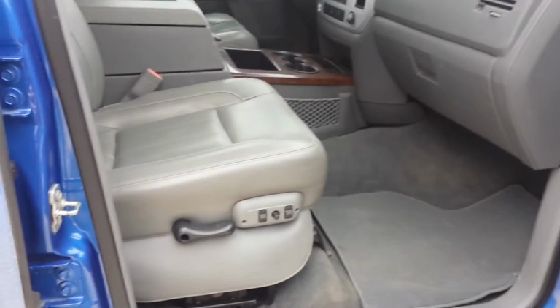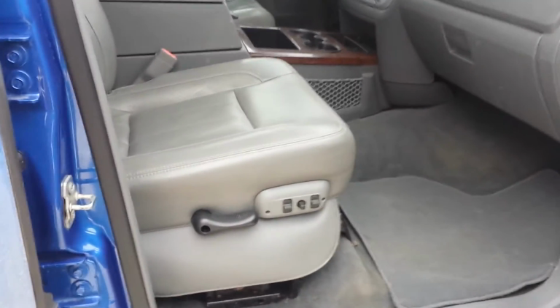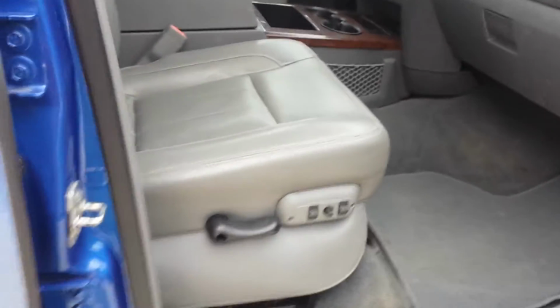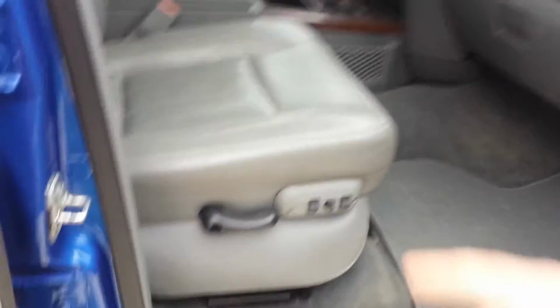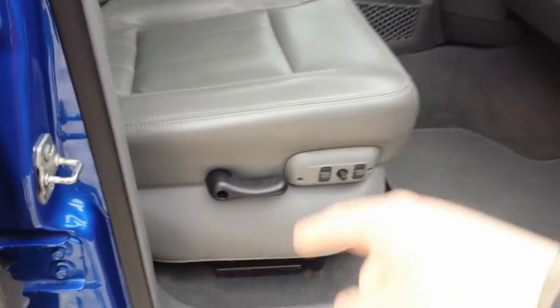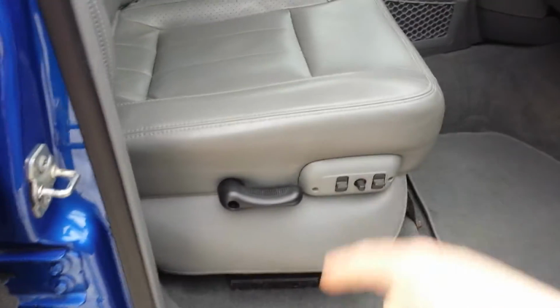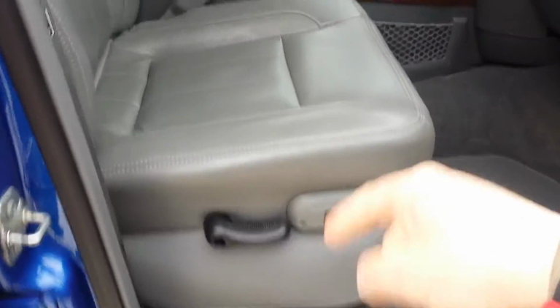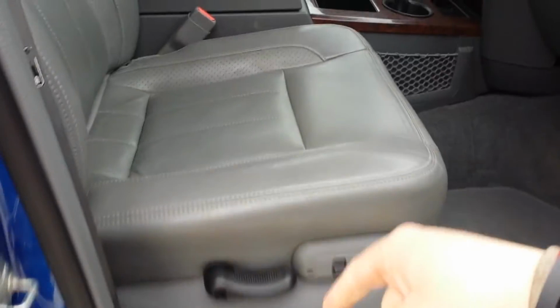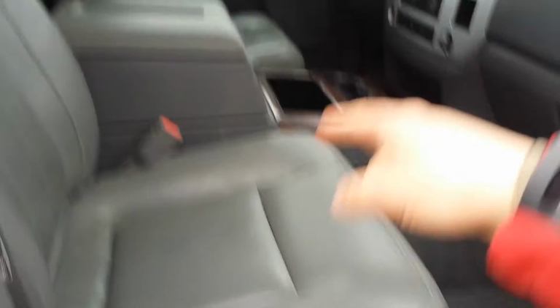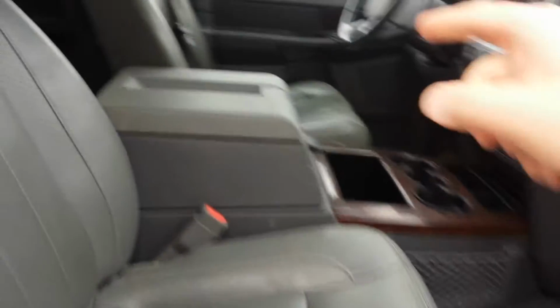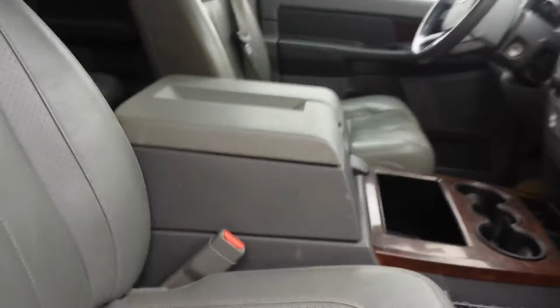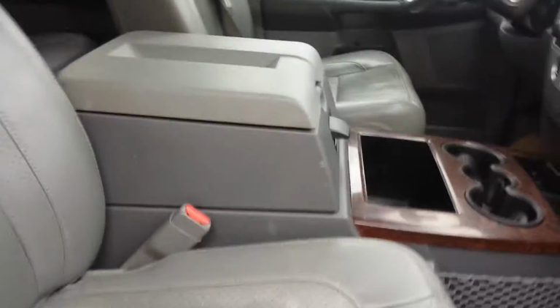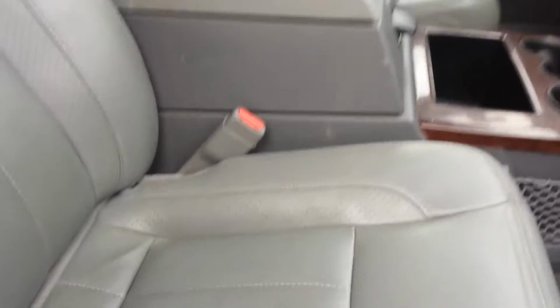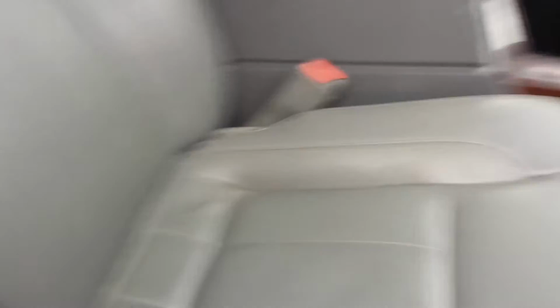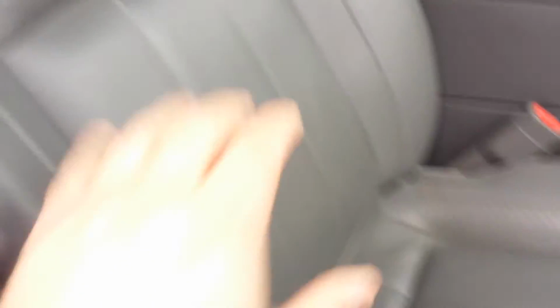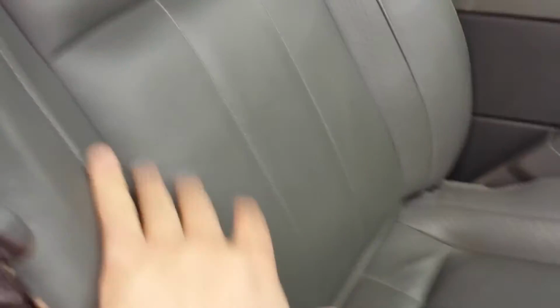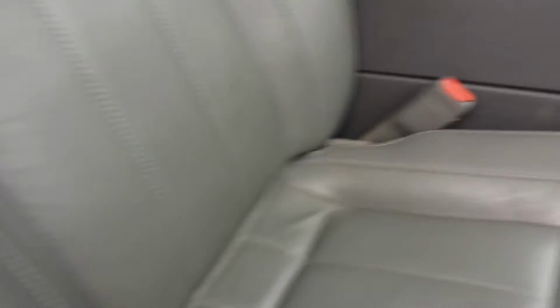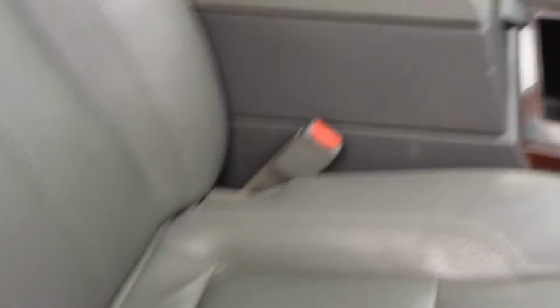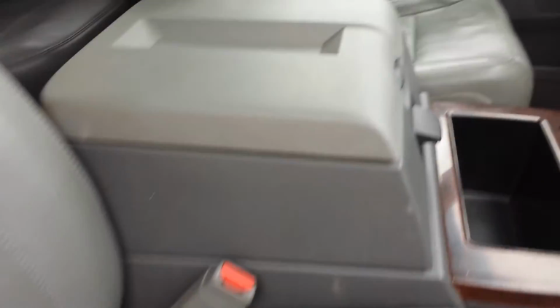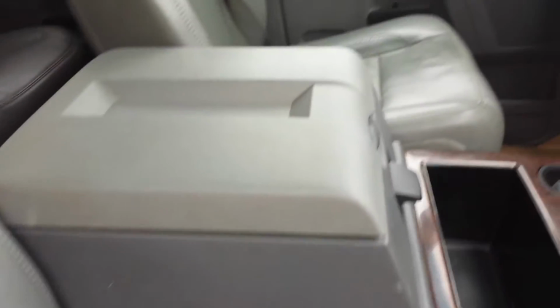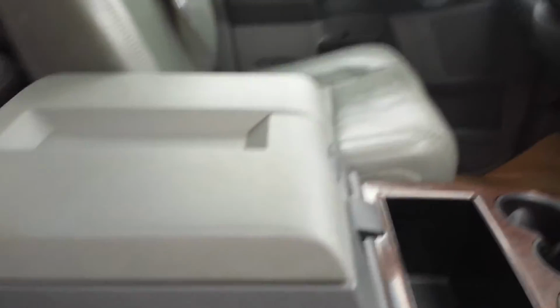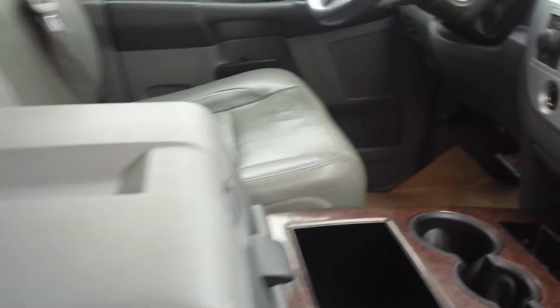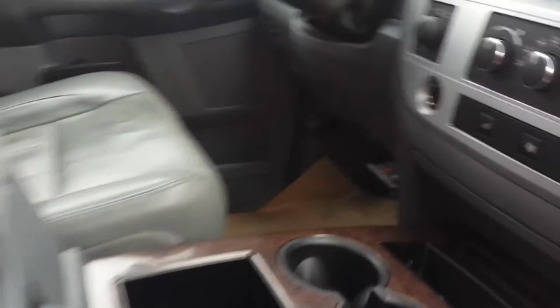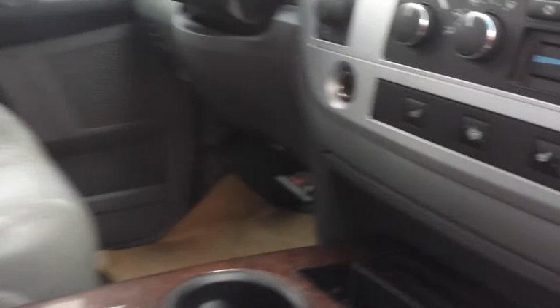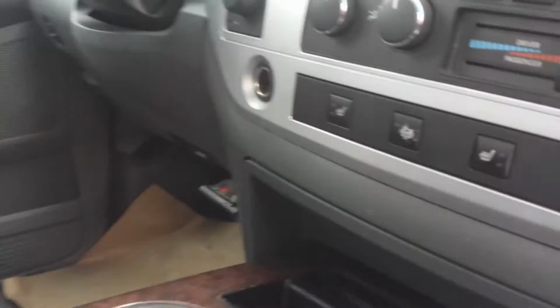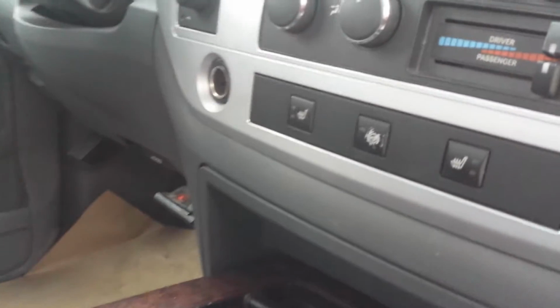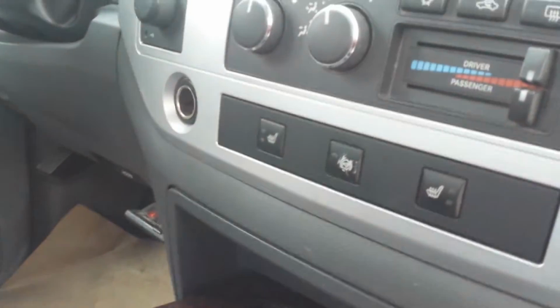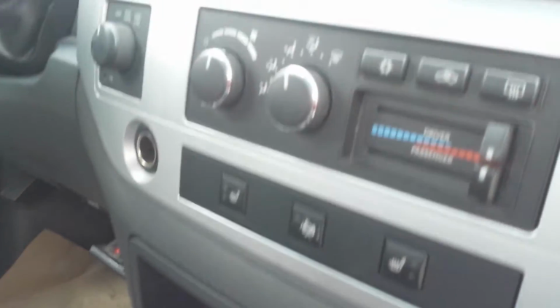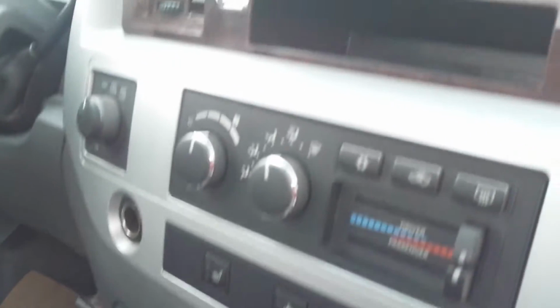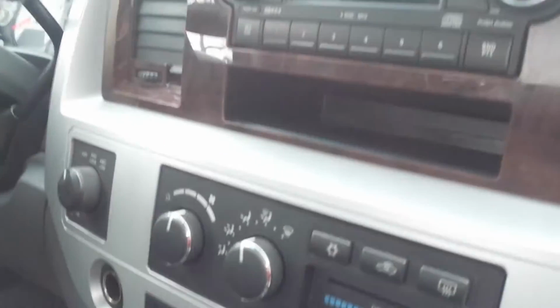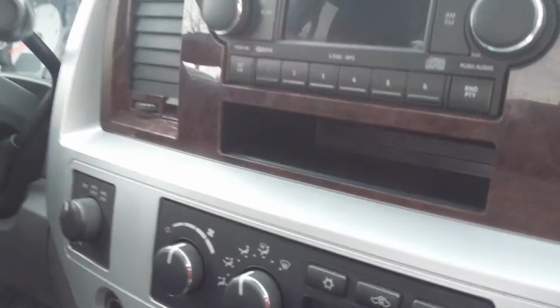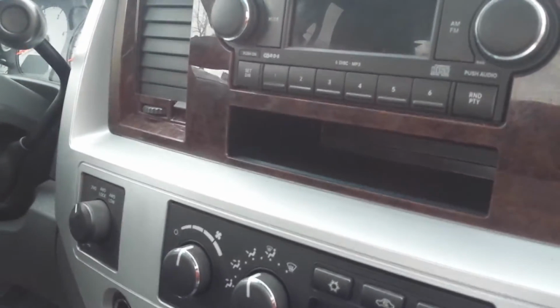And this is how it looks from inside: power windows and power locks with automatic transmission, and power seats for both the passenger and the driver with heated seats, full leather seats, bucket seats, and the radio.